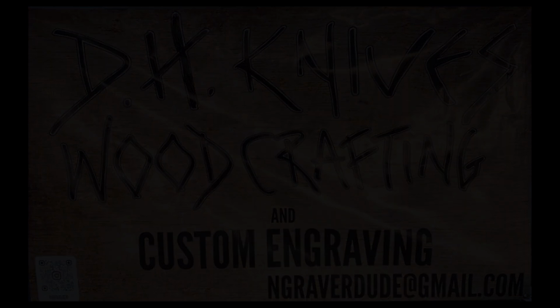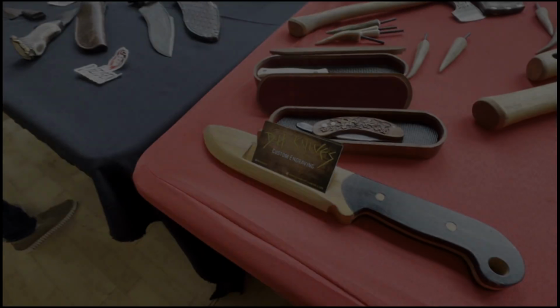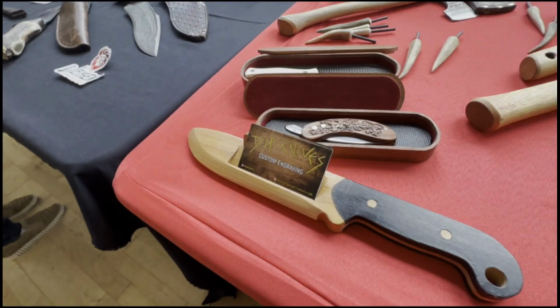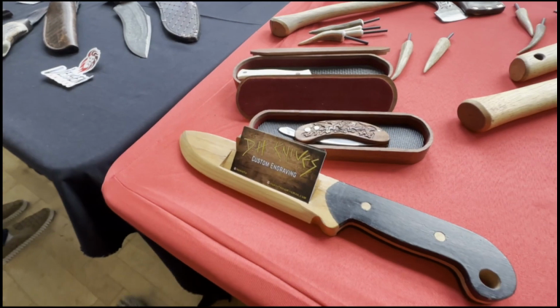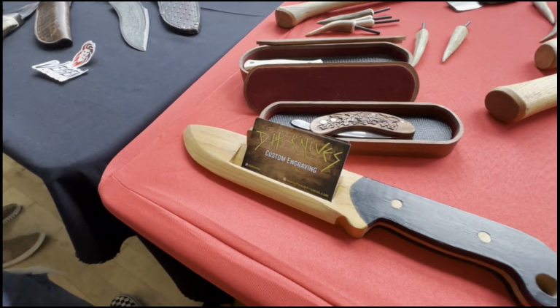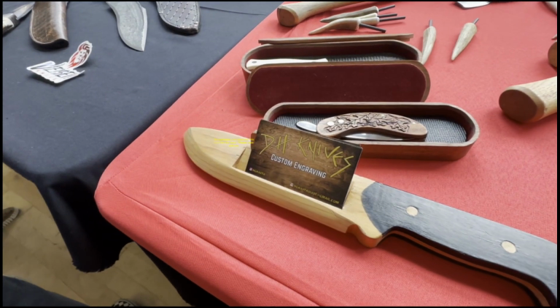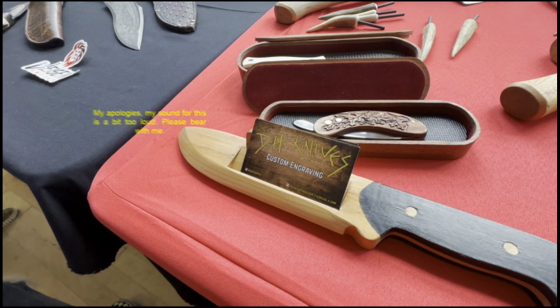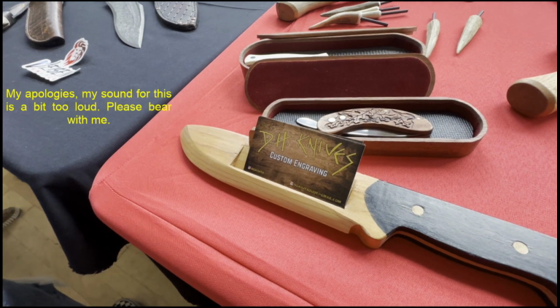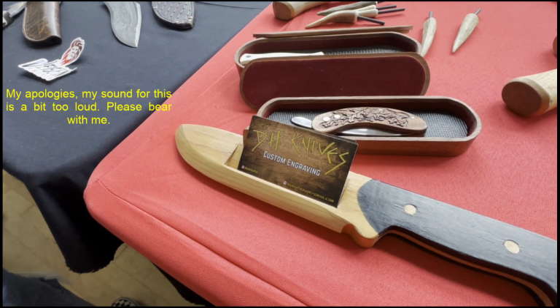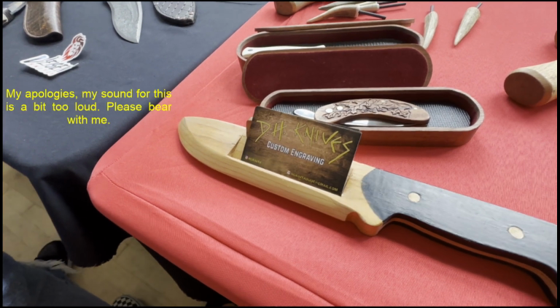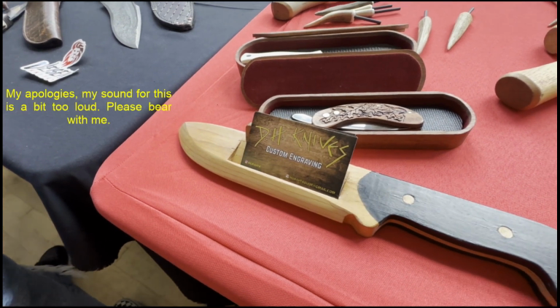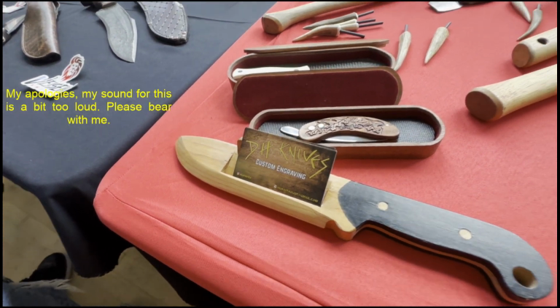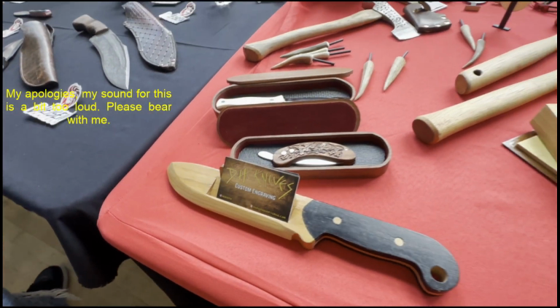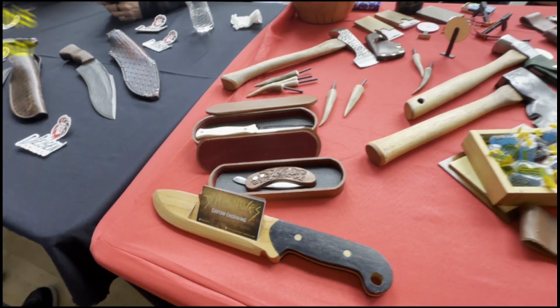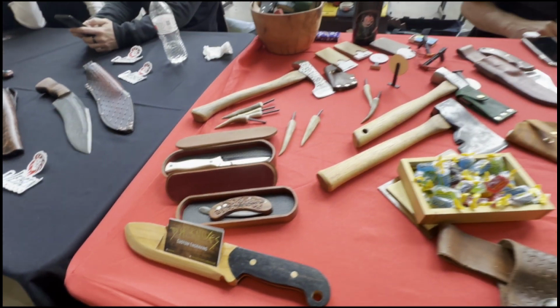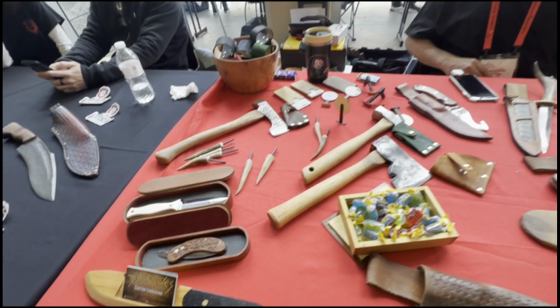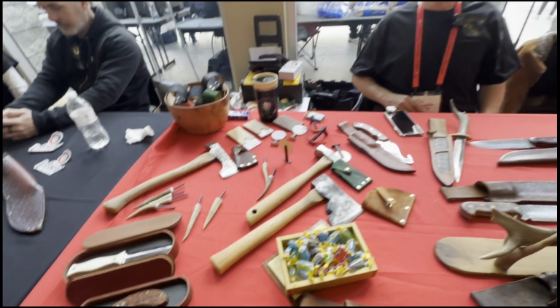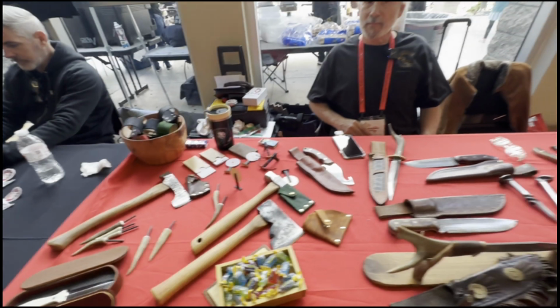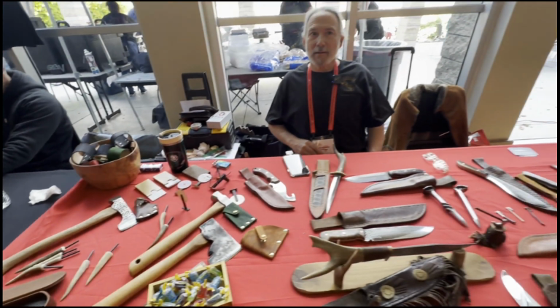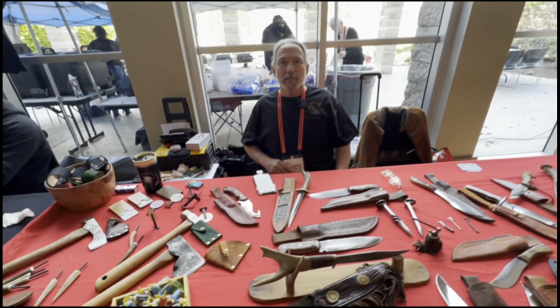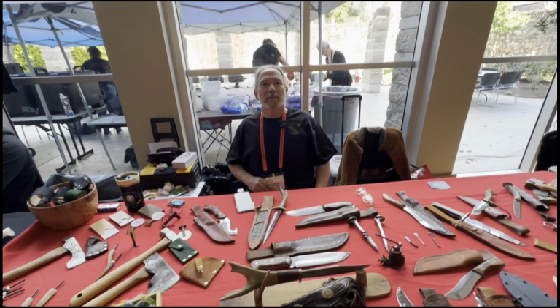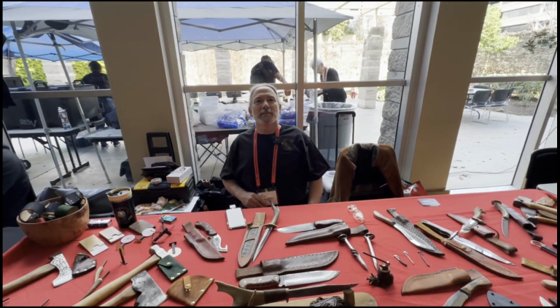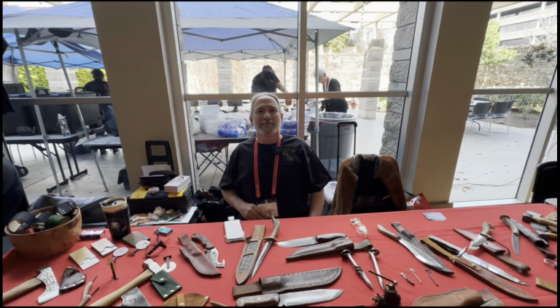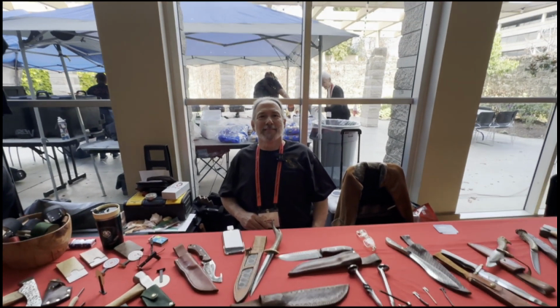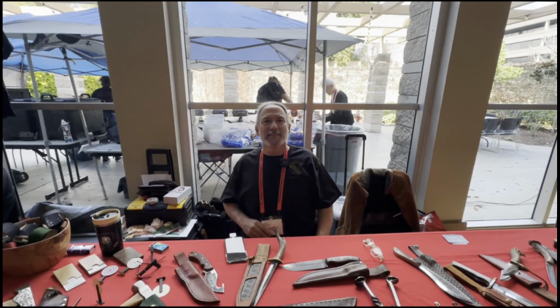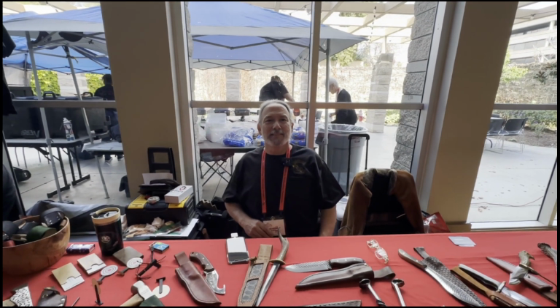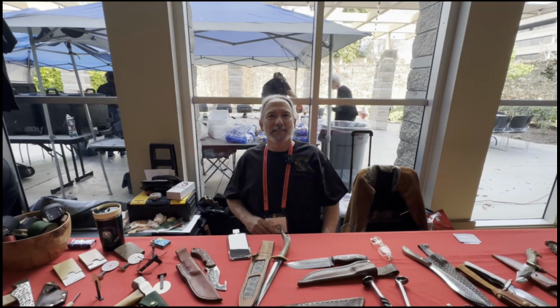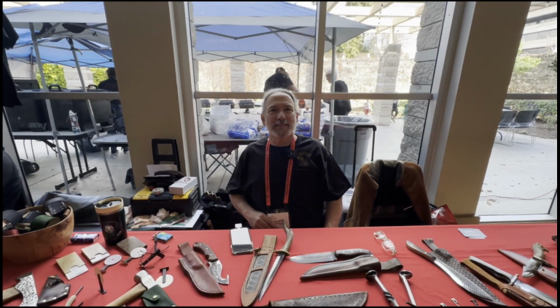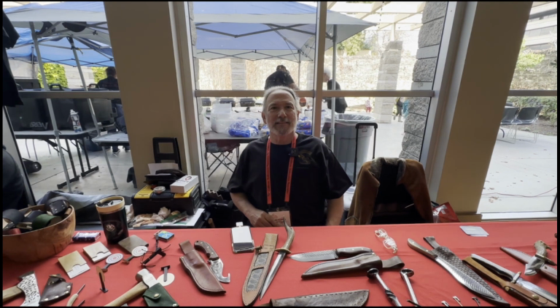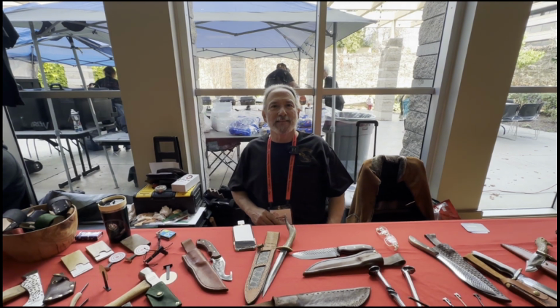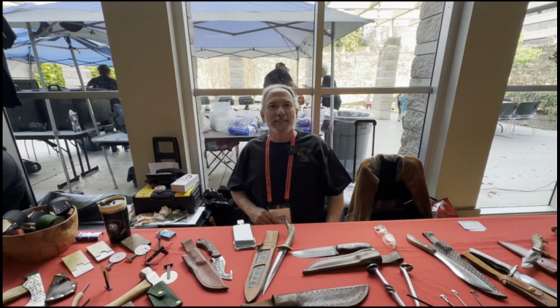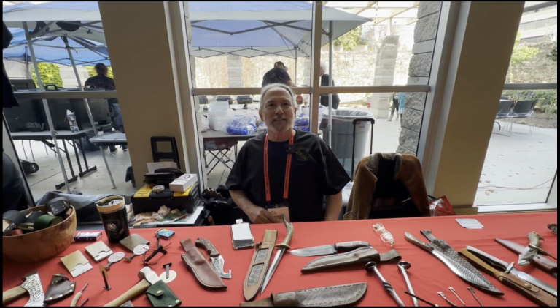And here we are at the table of D.H. Knives, here at the California Knife Show 2024. Tell us about your table today, Daniel.